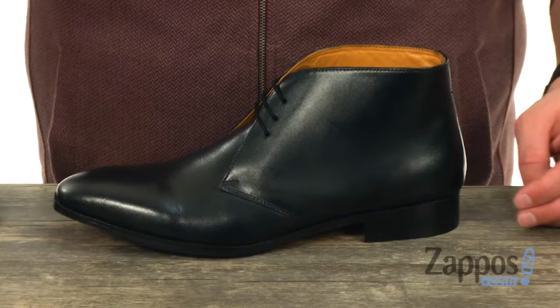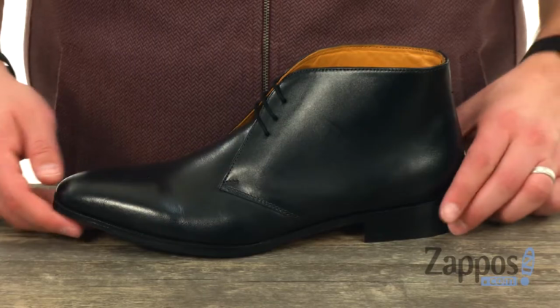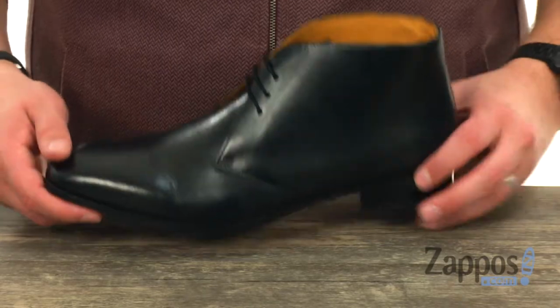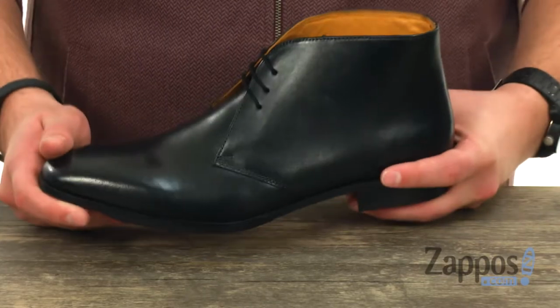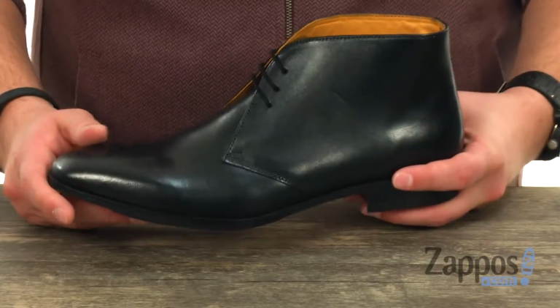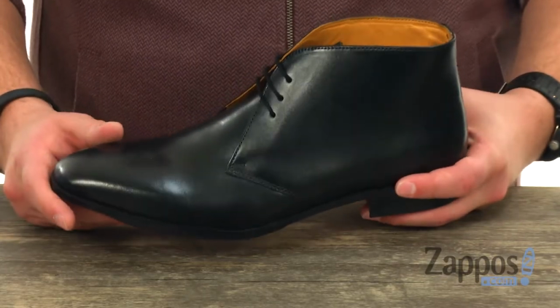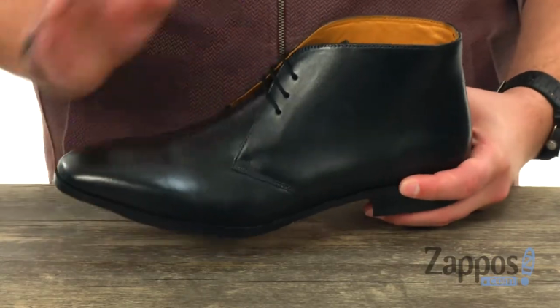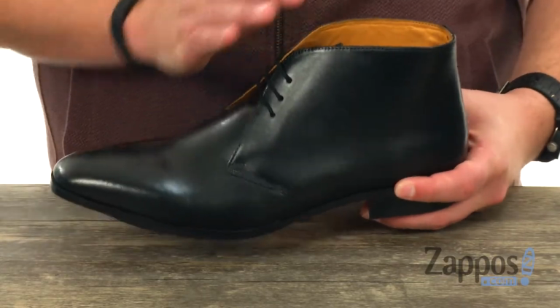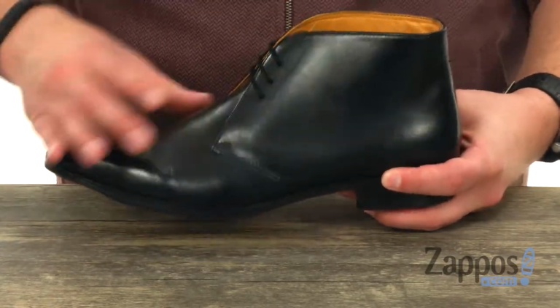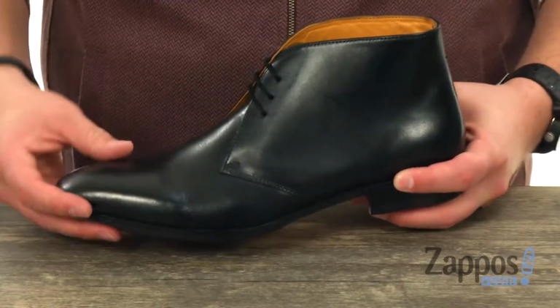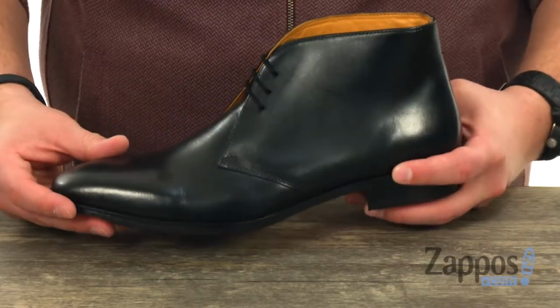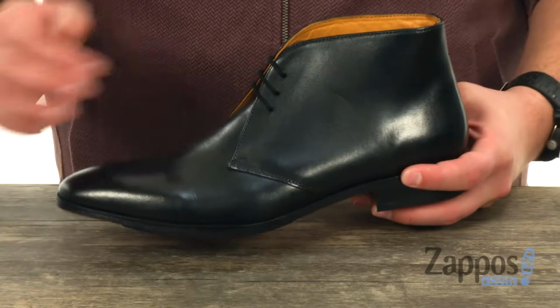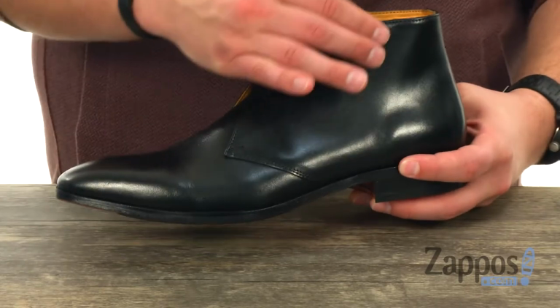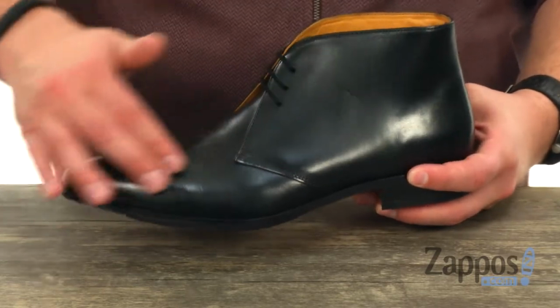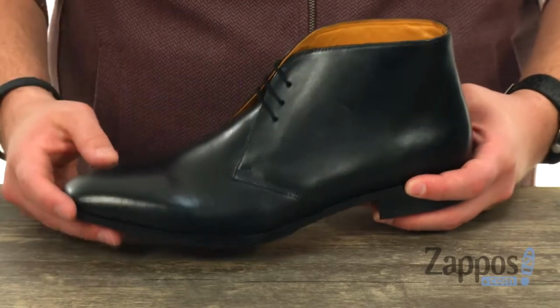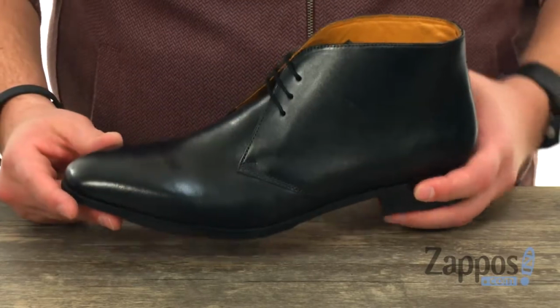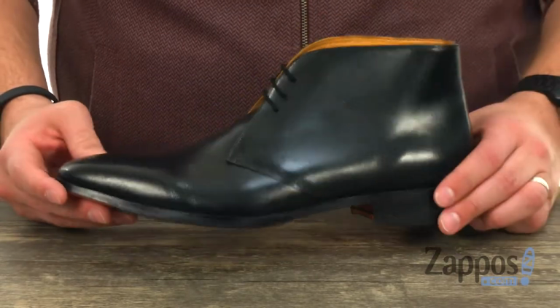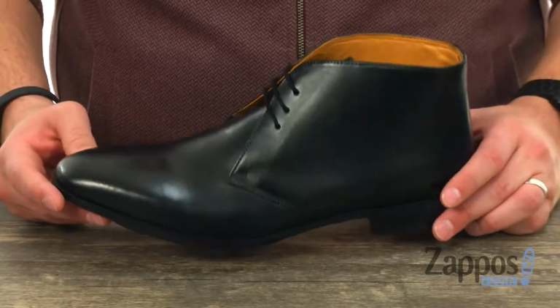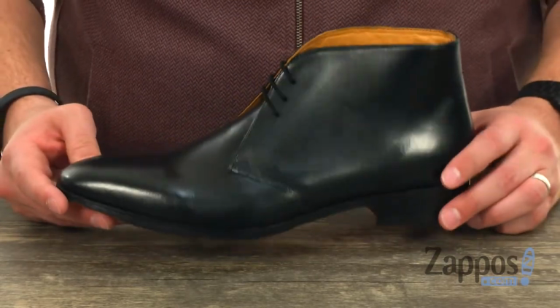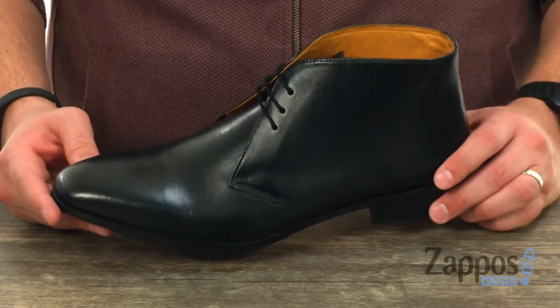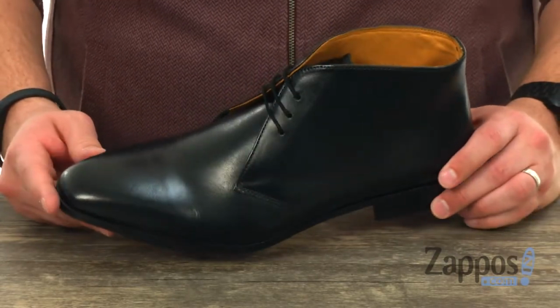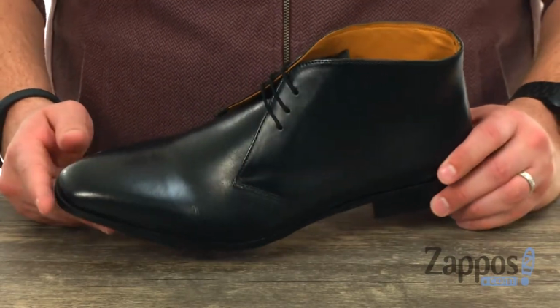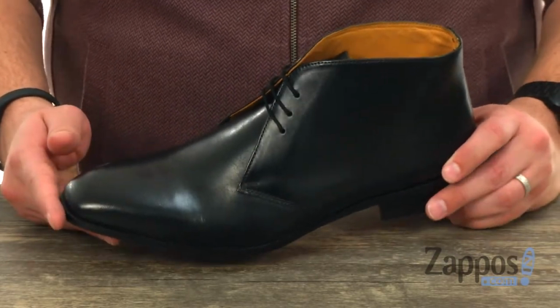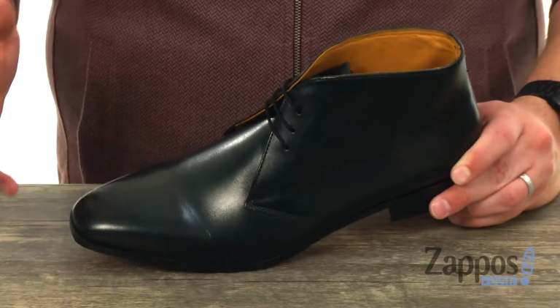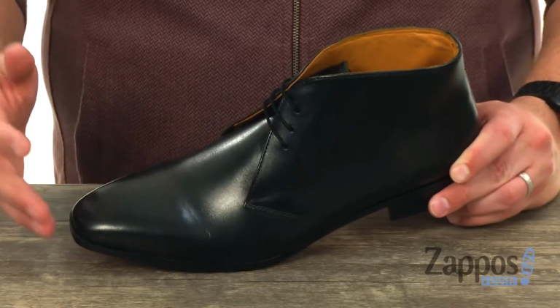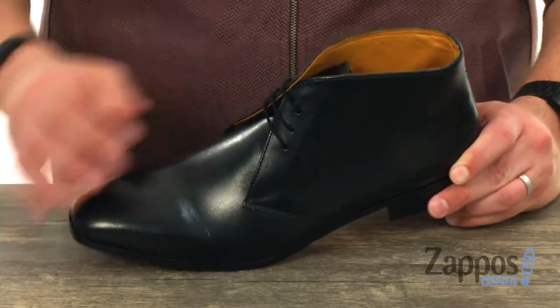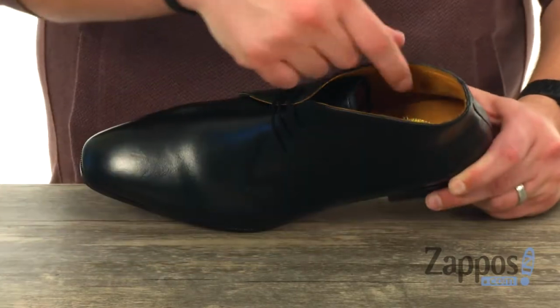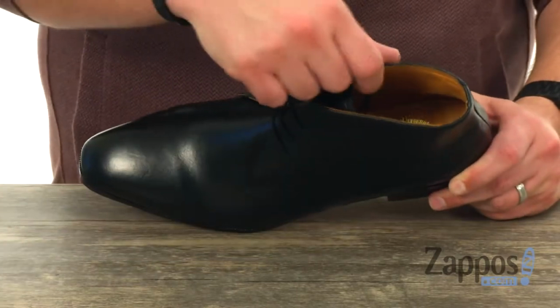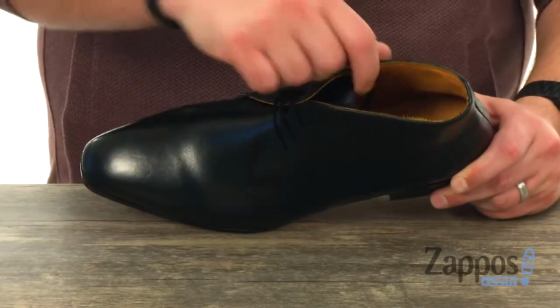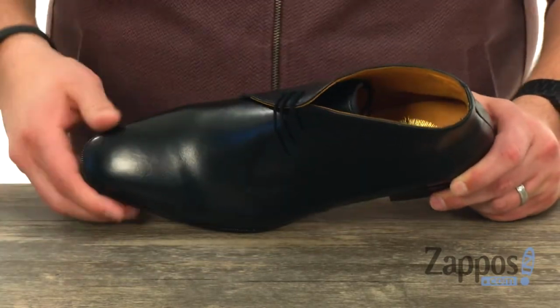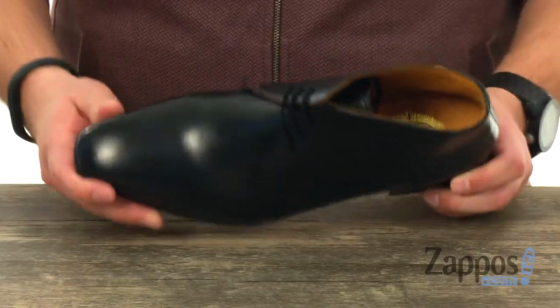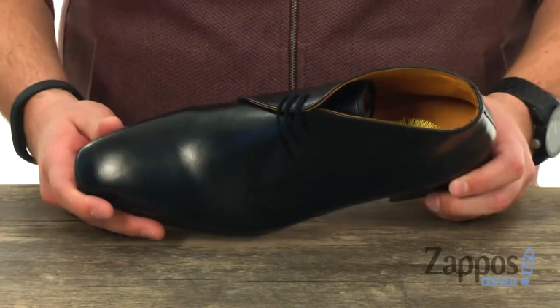These have a really snazzy design — classic Chukka style silhouette with a full grain leather upper. It's got a little bit of a shine to it, so your feet are definitely gonna stand out and look elegant. It's got that really smooth leather lined interior there too.